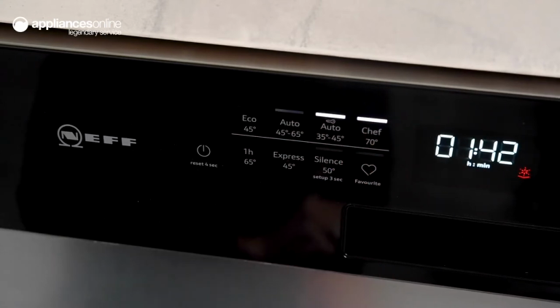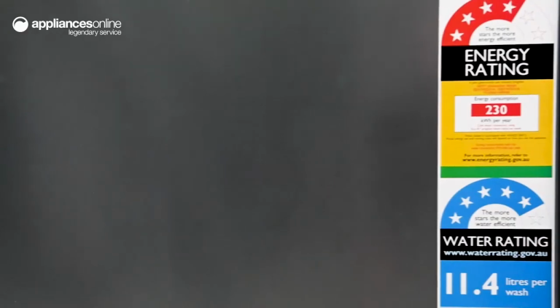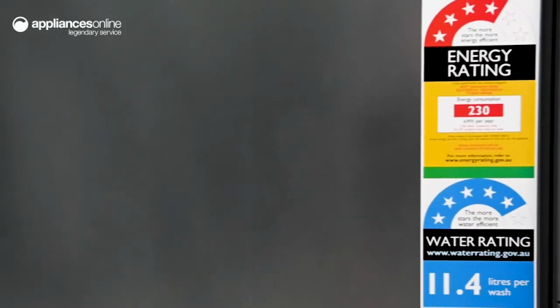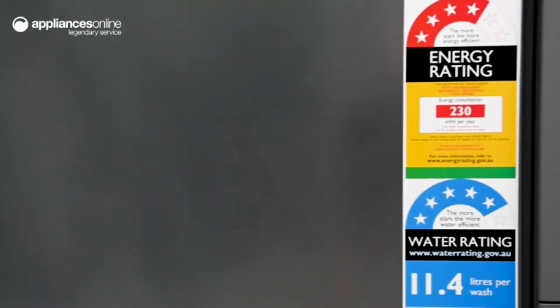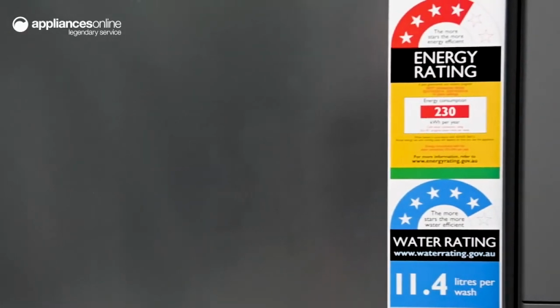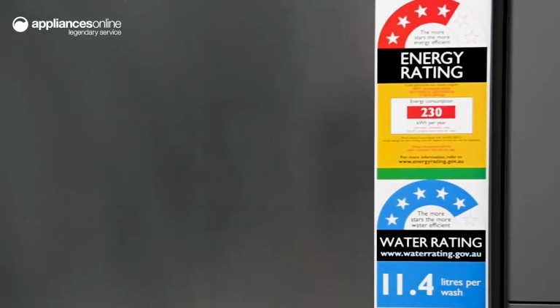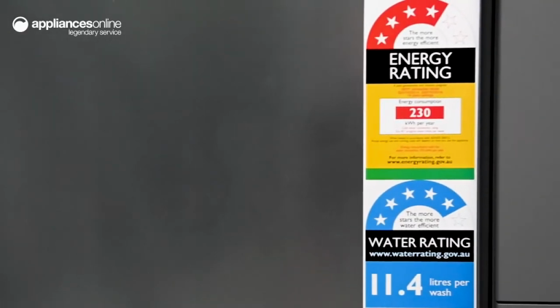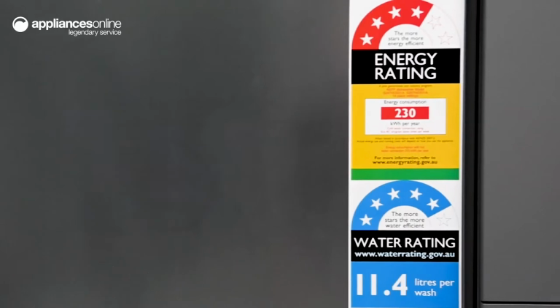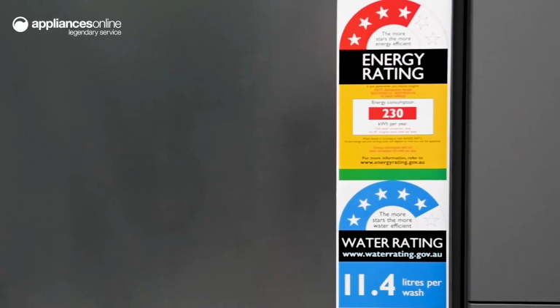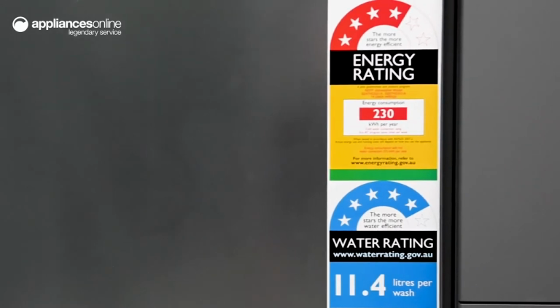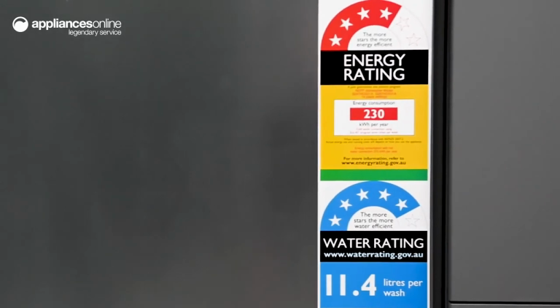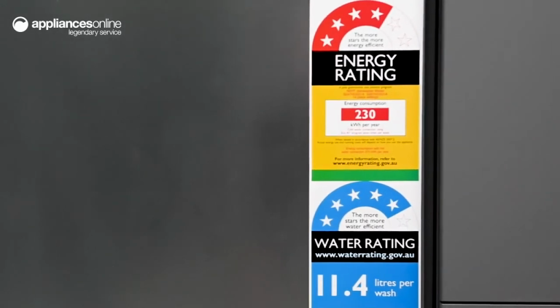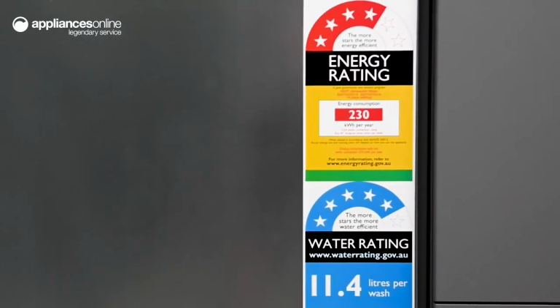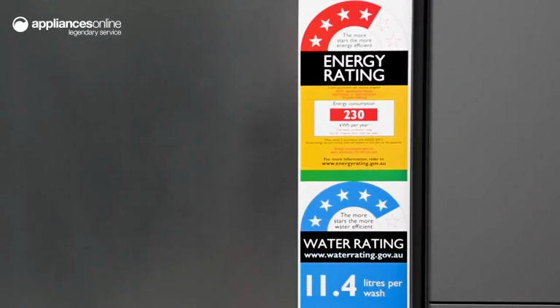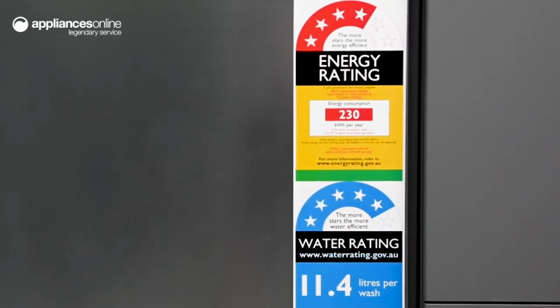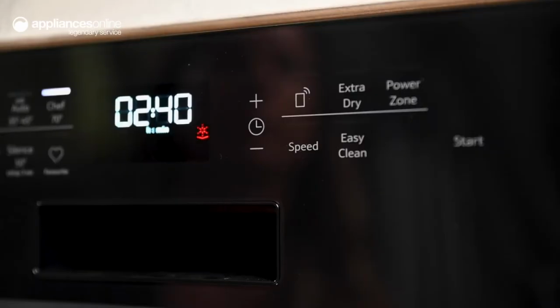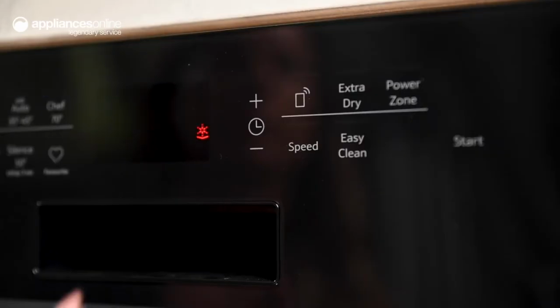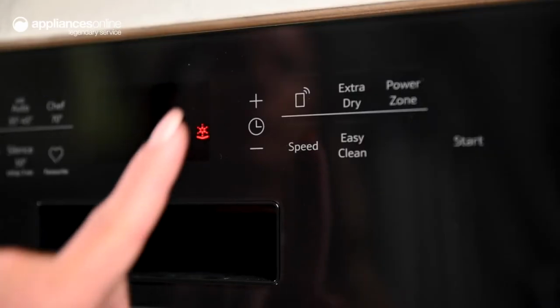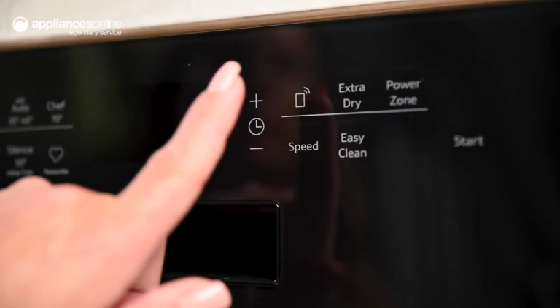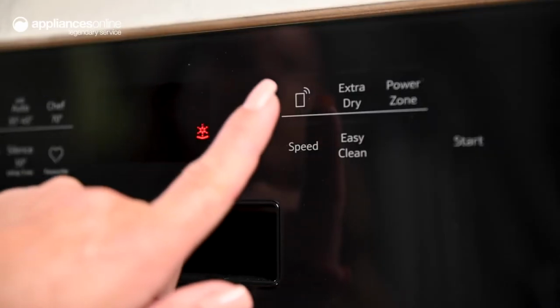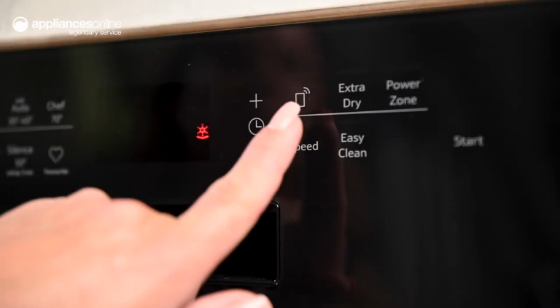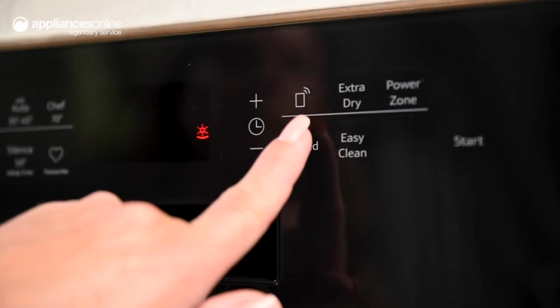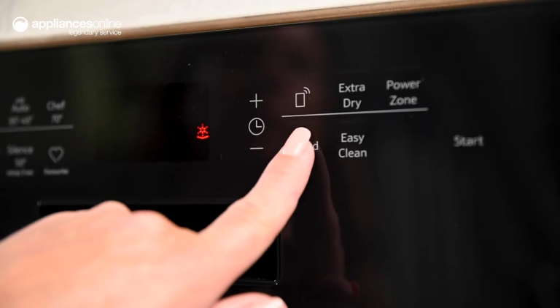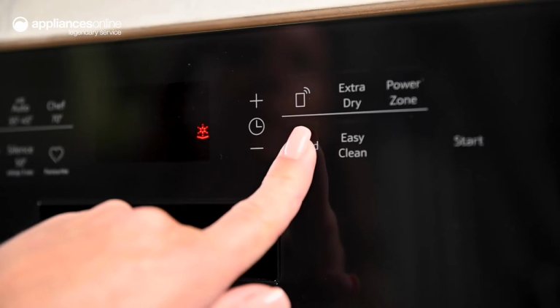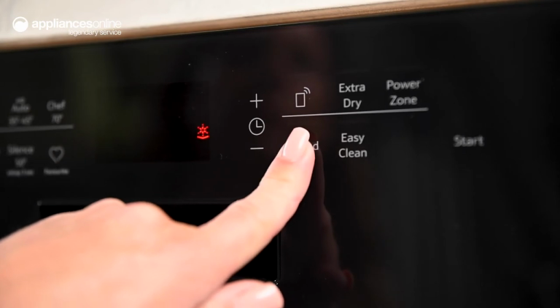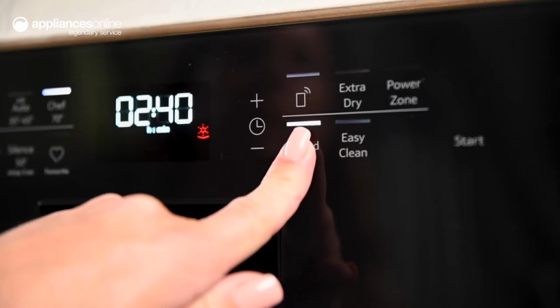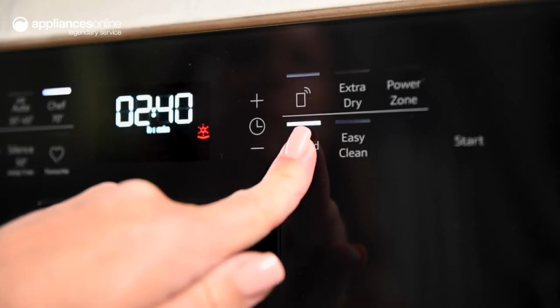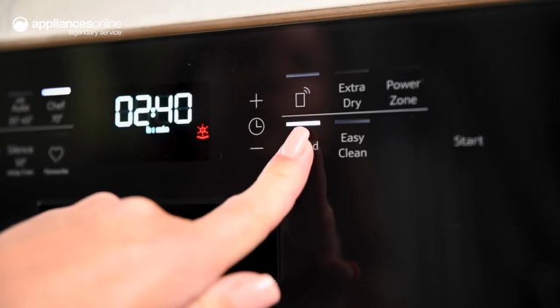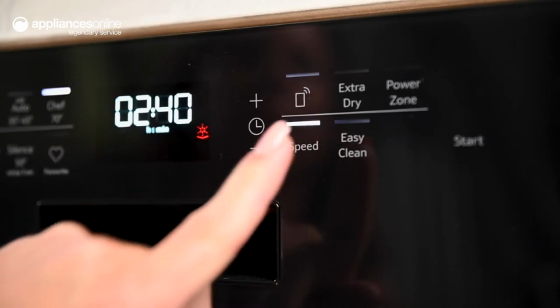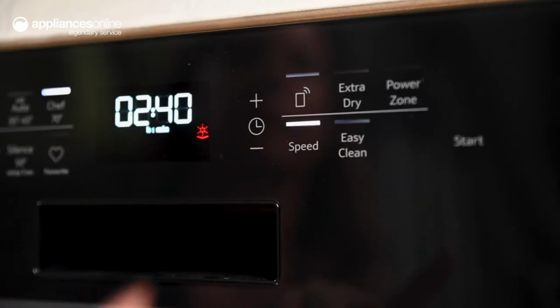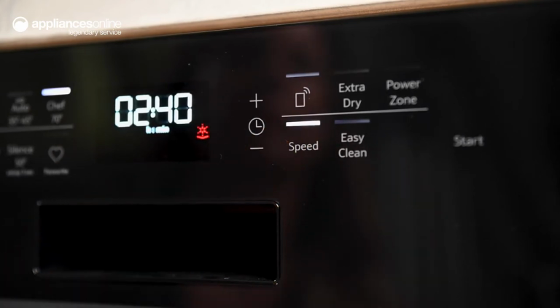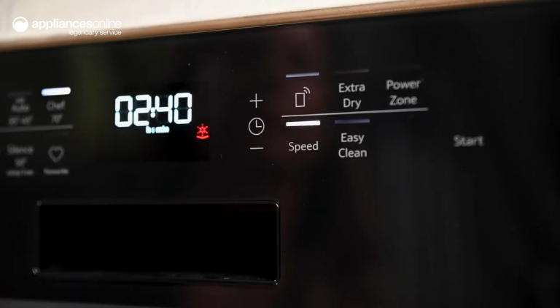There's a silence program designed to operate quietly, so you're not interrupted while resting or when entertaining. And if you're short on time, the speed option lets you reduce the cycle duration without impacting washing performance.